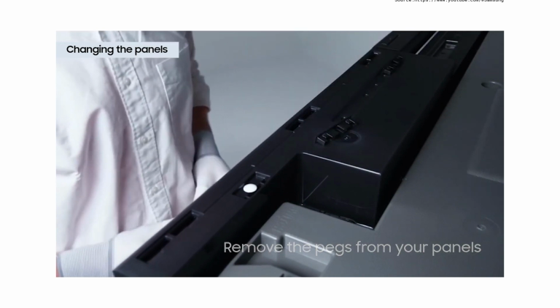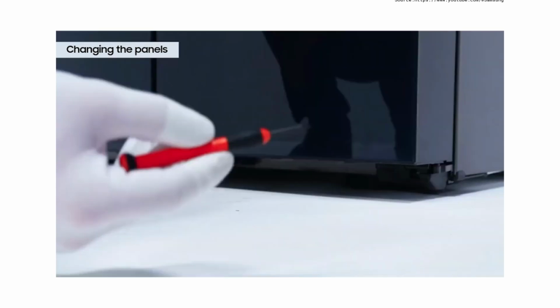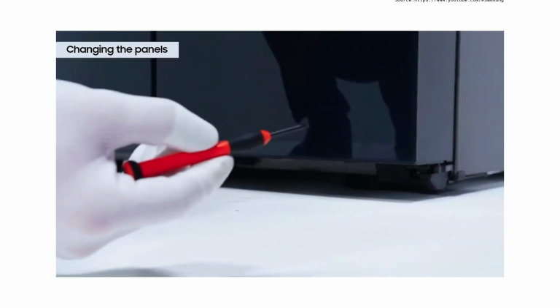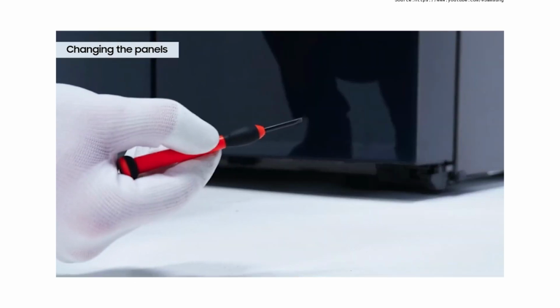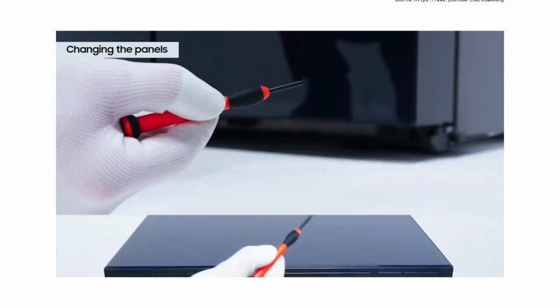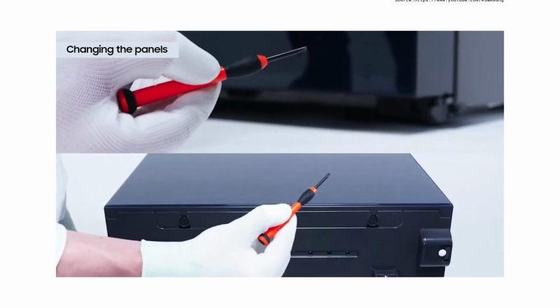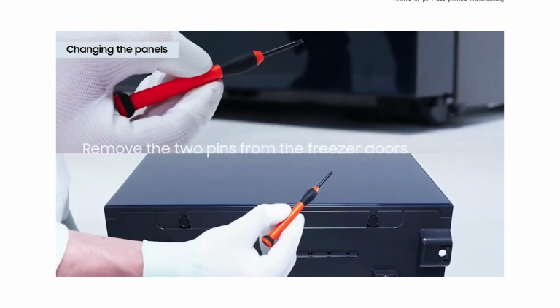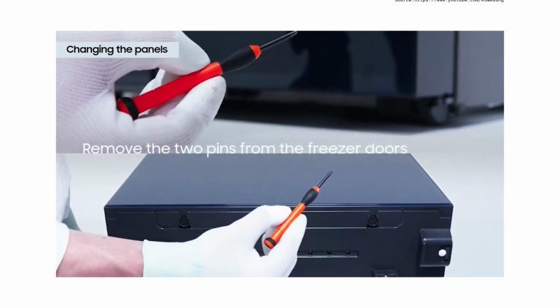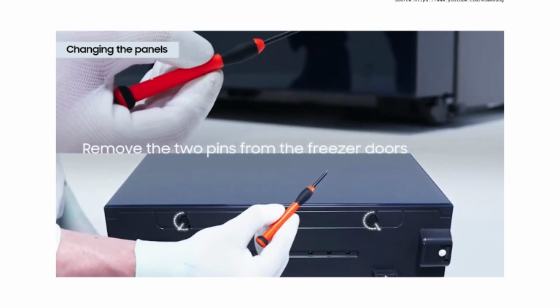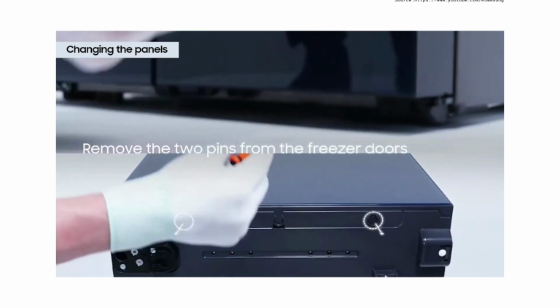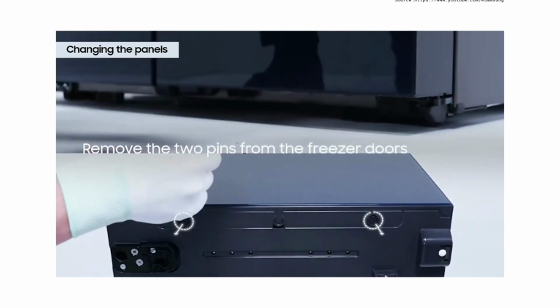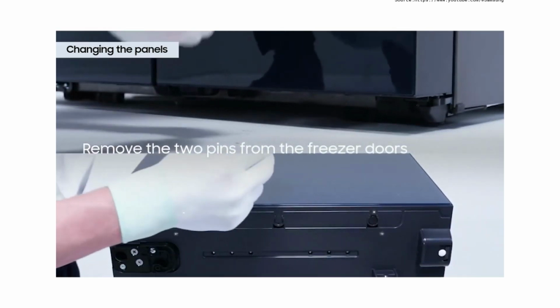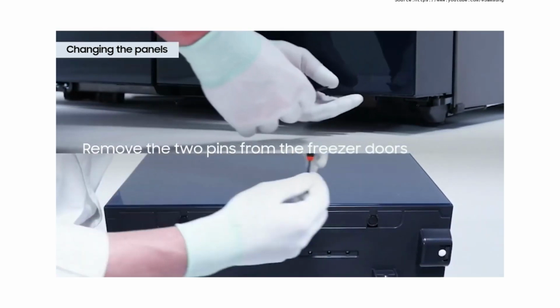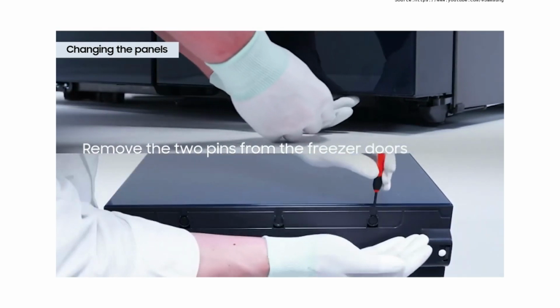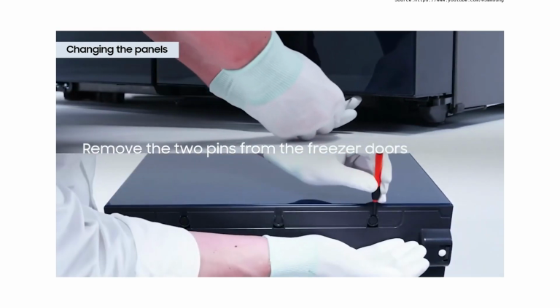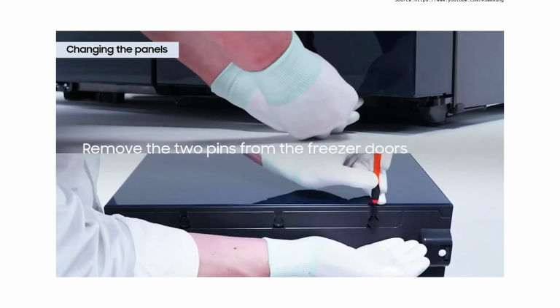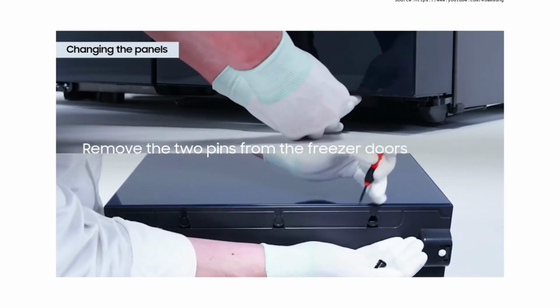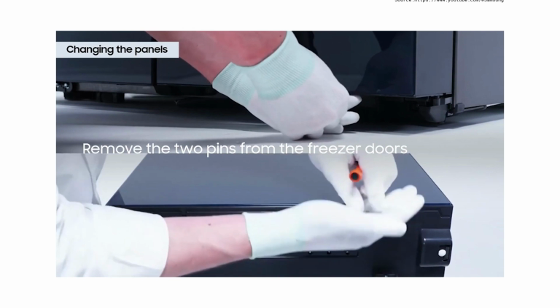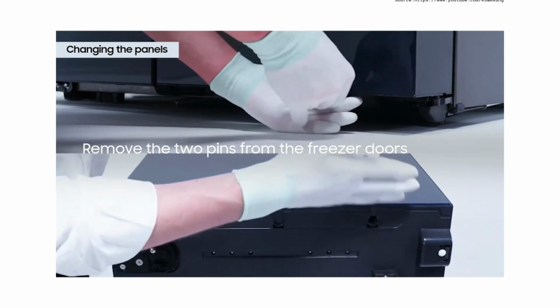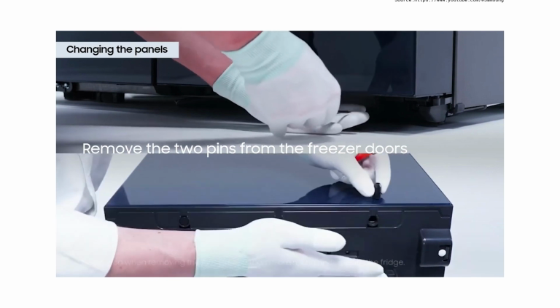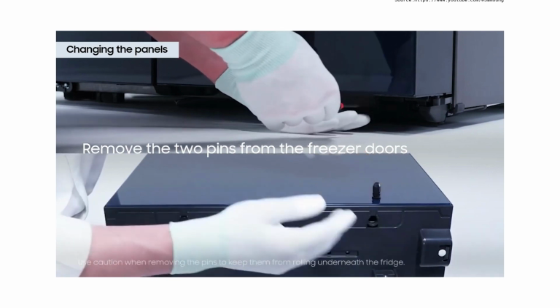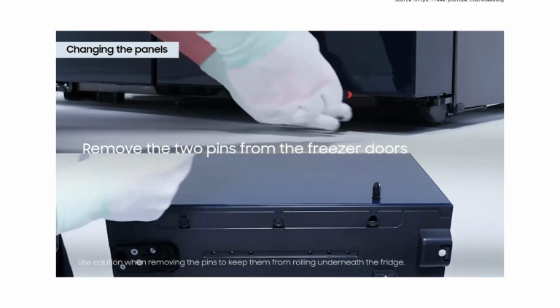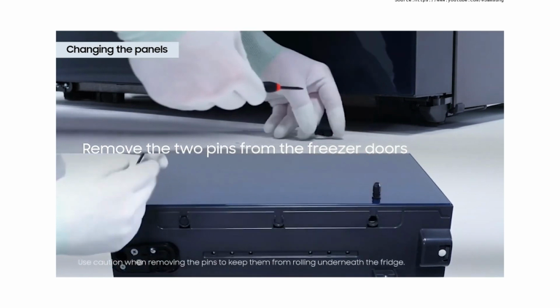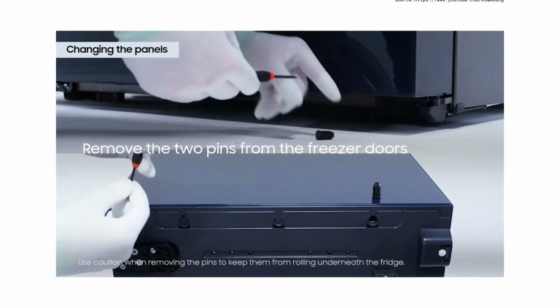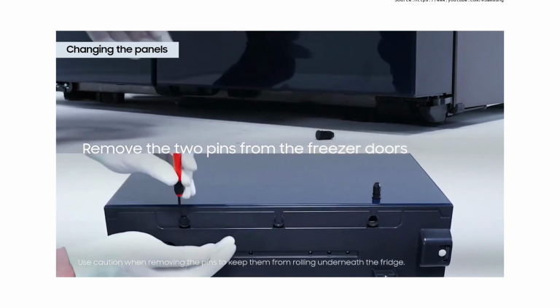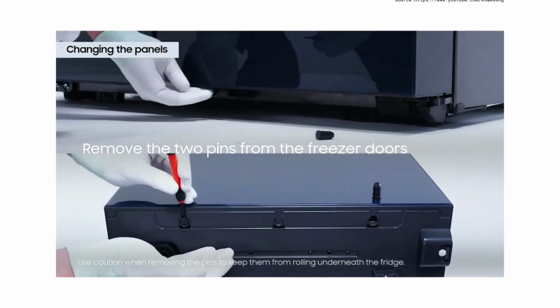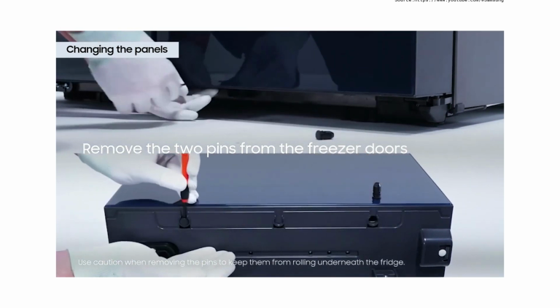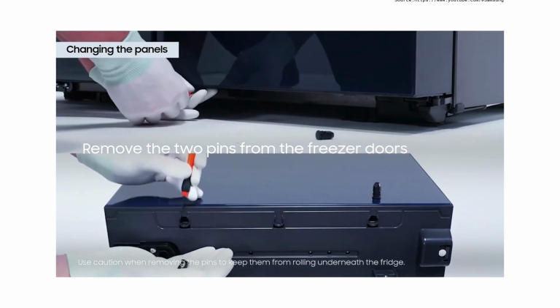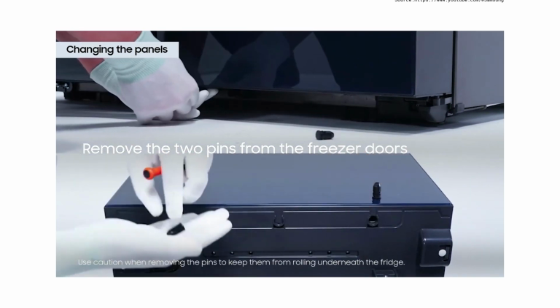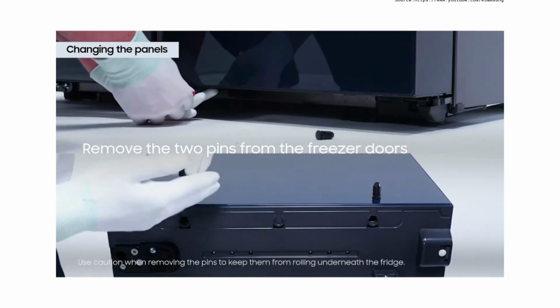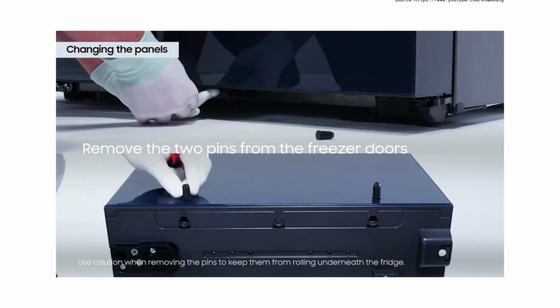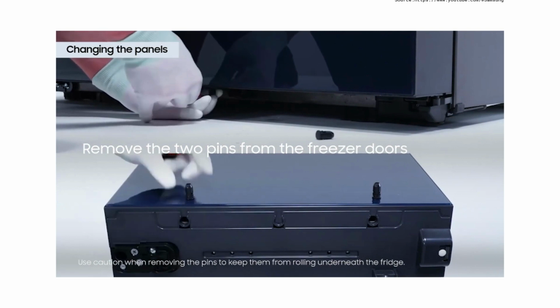For the freezer, locate the two pins at the bottom of both freezer doors. They are approximately four inches from the ends of the doors. Be careful when removing the pins and make sure they don't fall underneath the refrigerator — we wouldn't want to lose them.